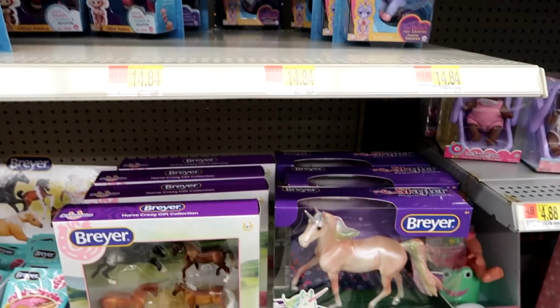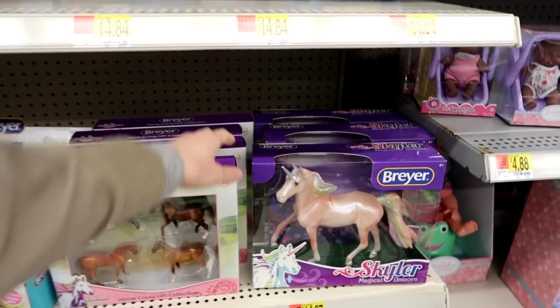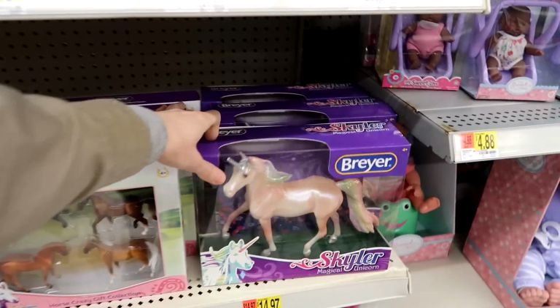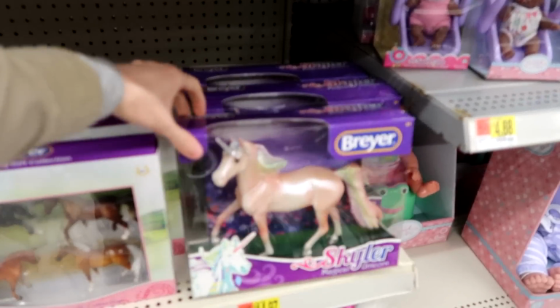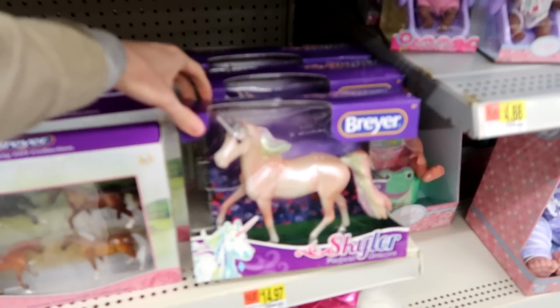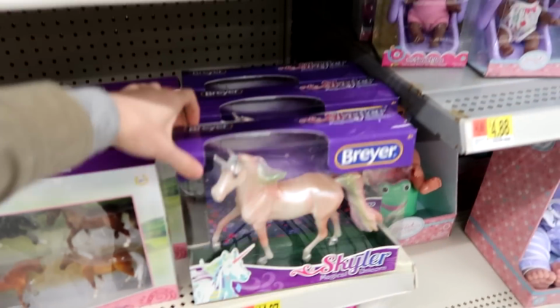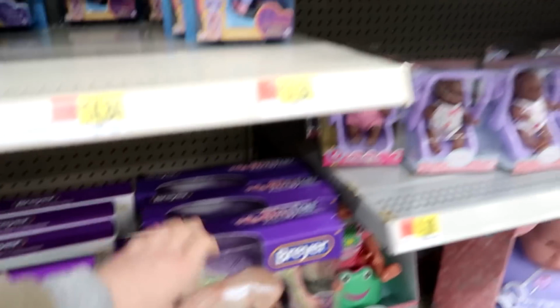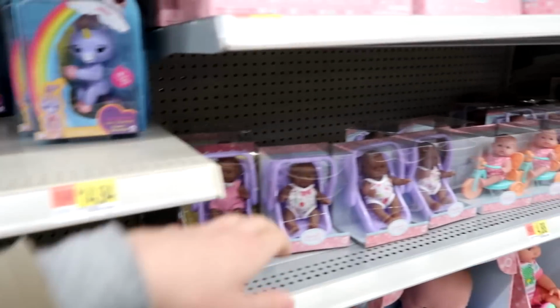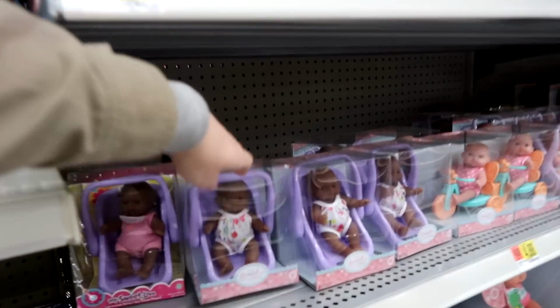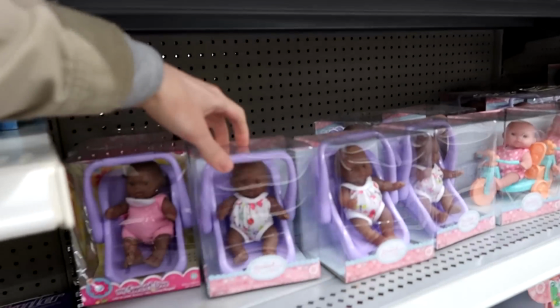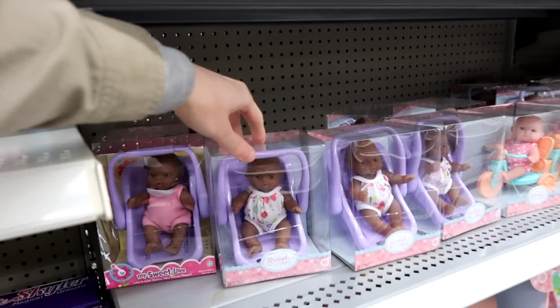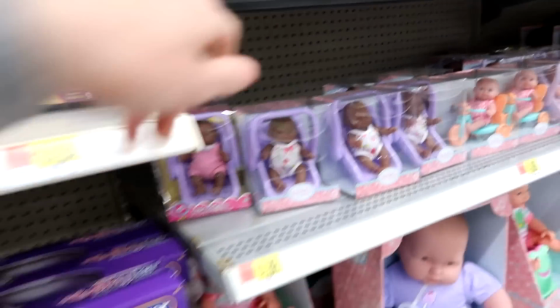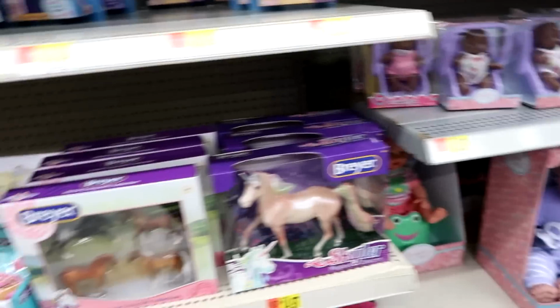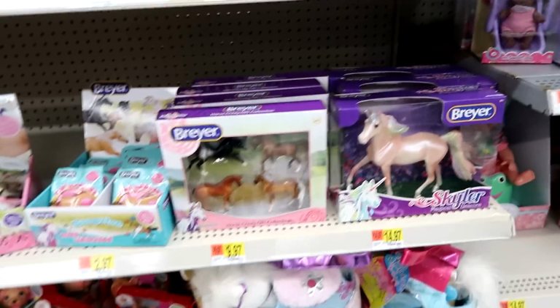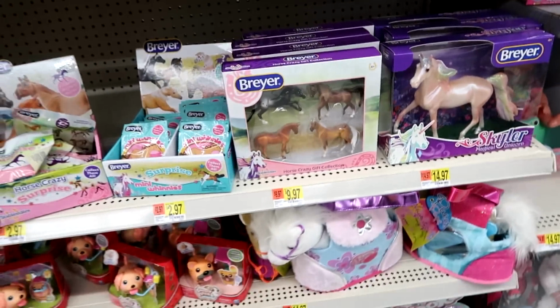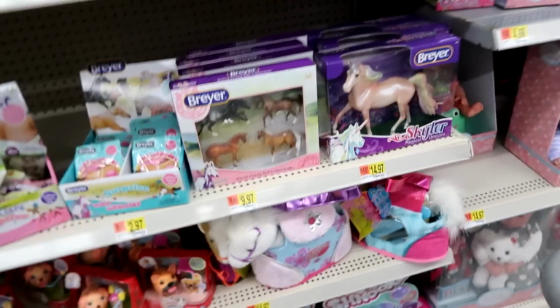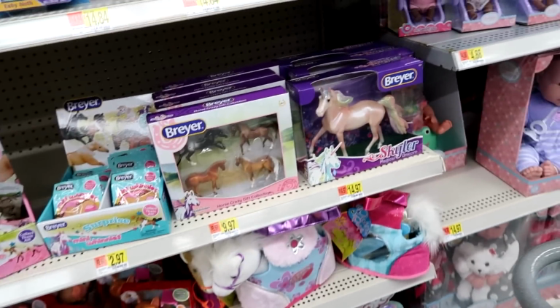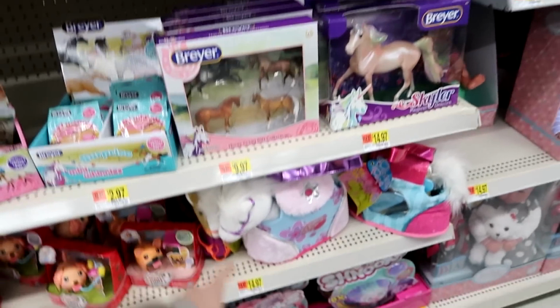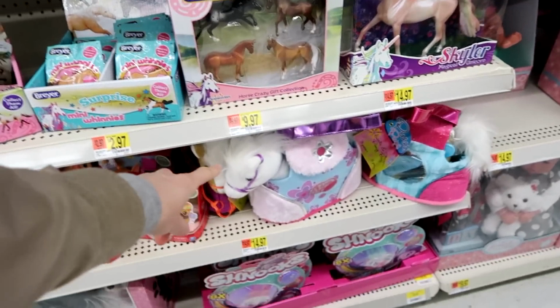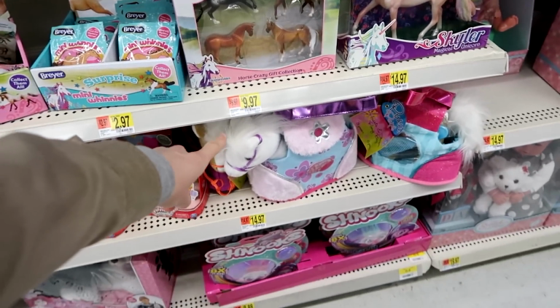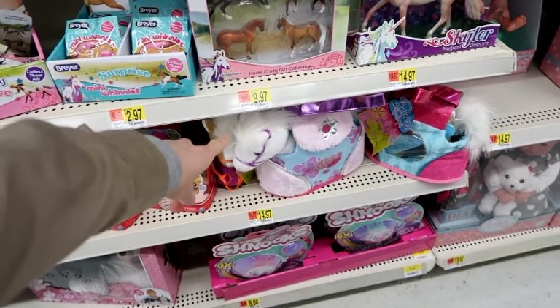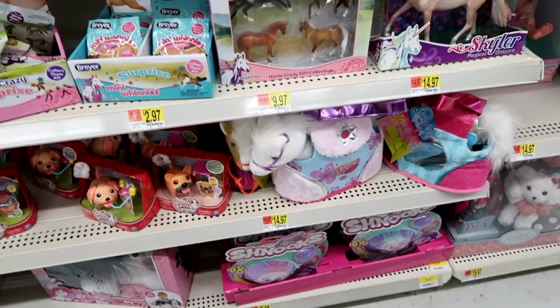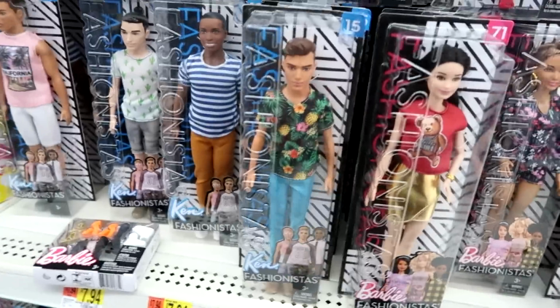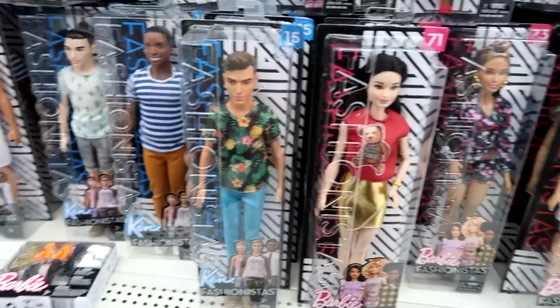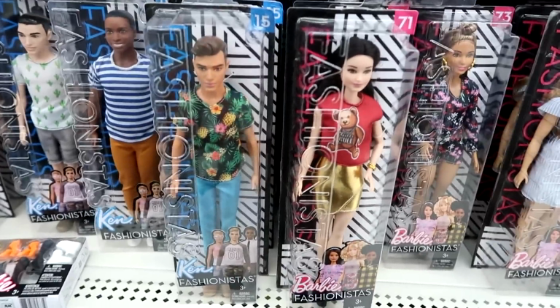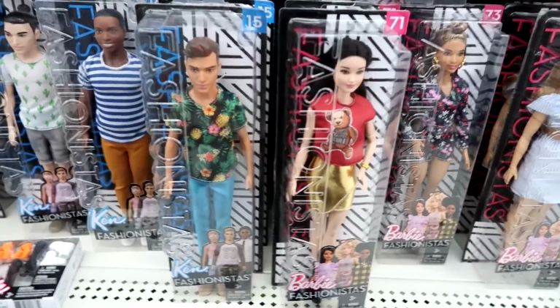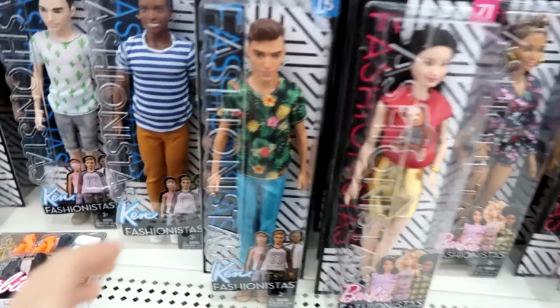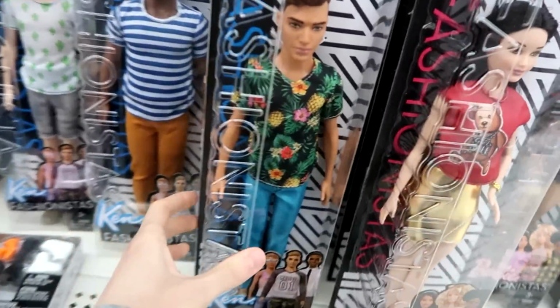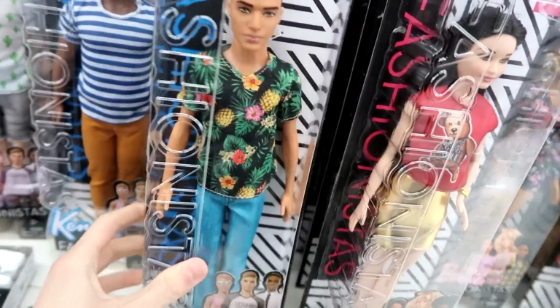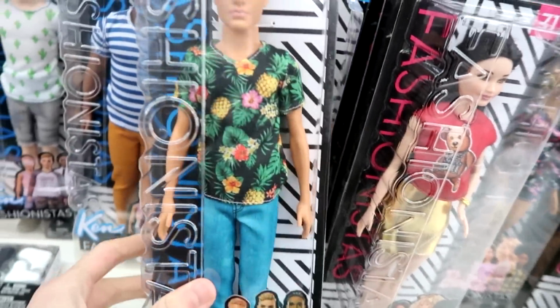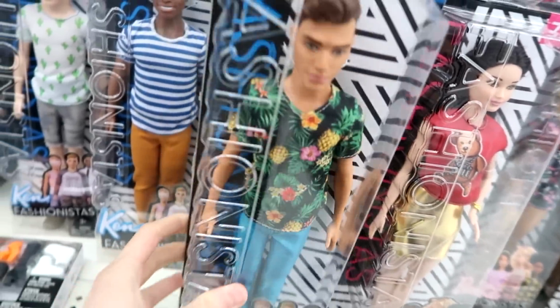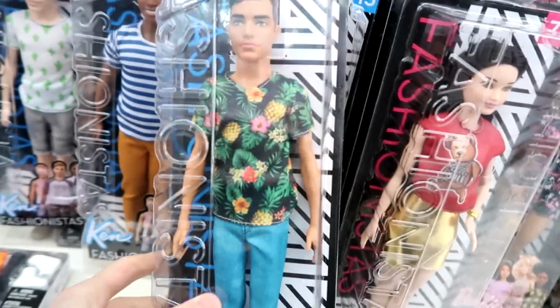Oh, look at these little babies — there's a cute one. I like the Pussy Pups and Horses. Here are the new Fashionistas. And look — I love the guy's shirt.